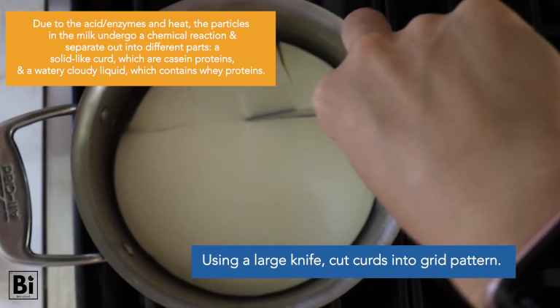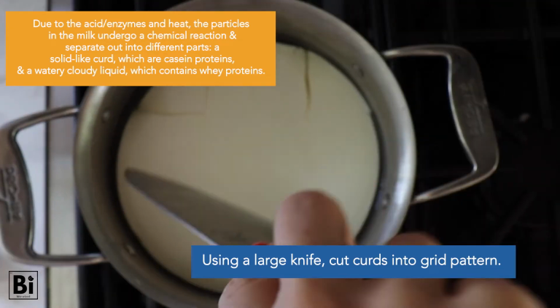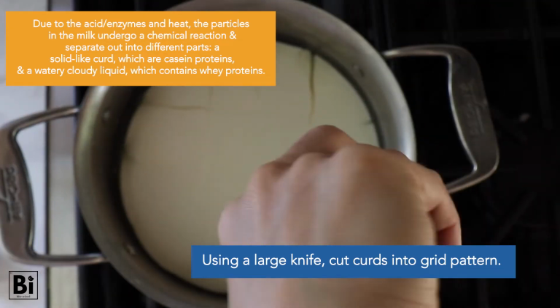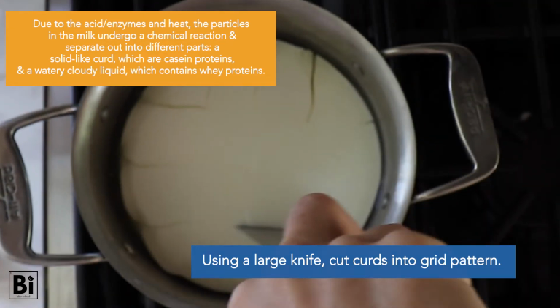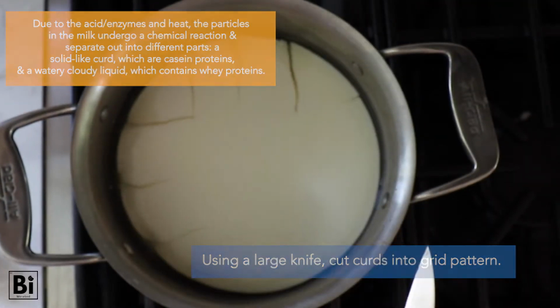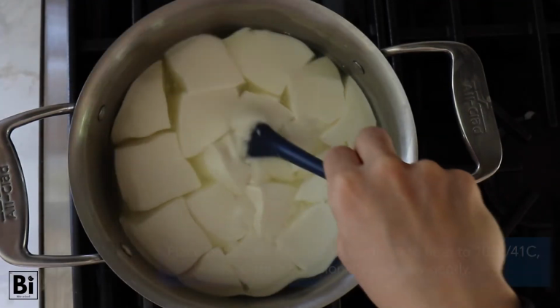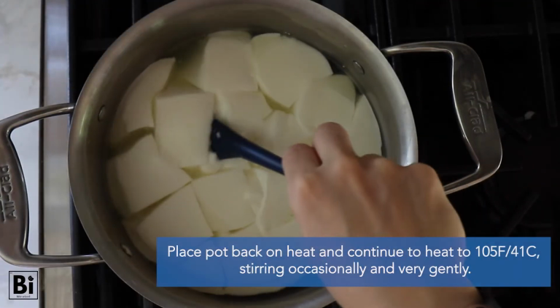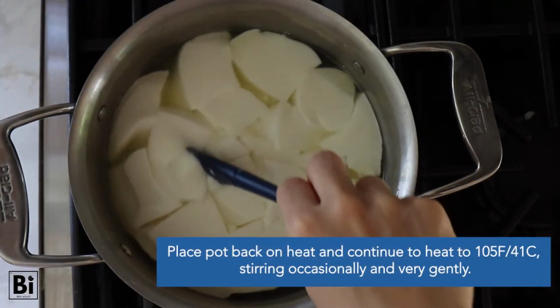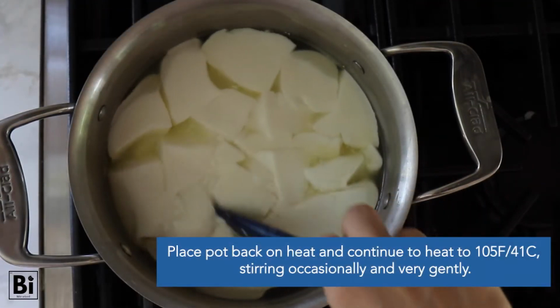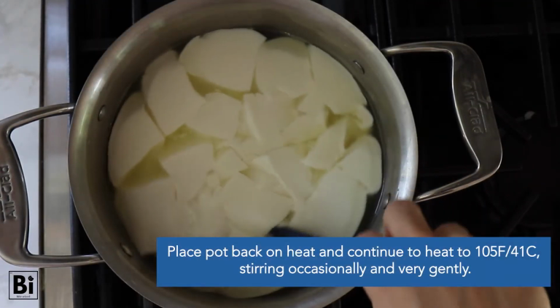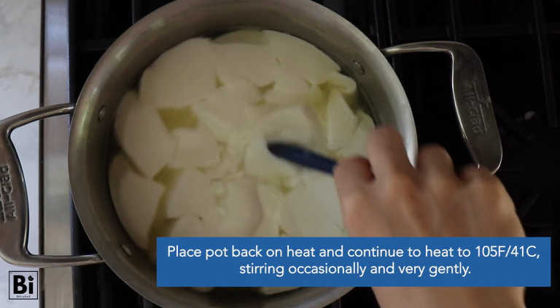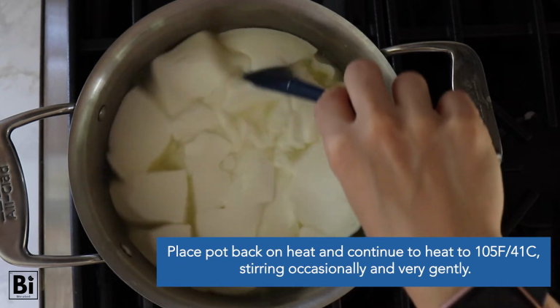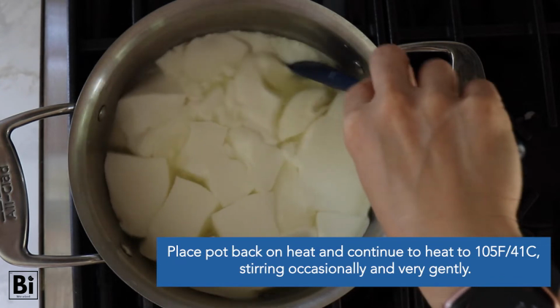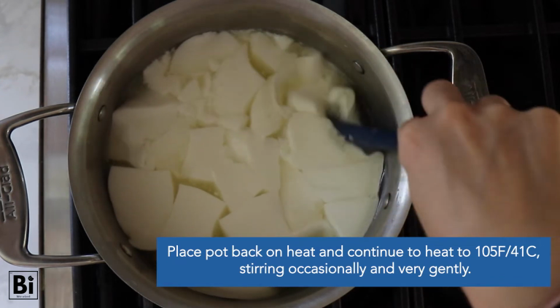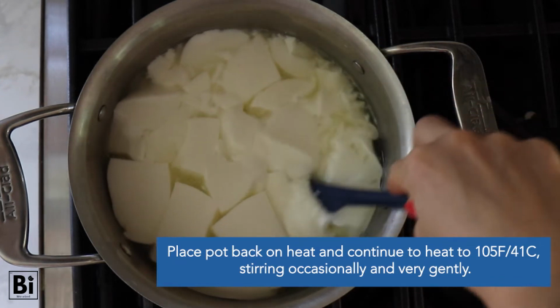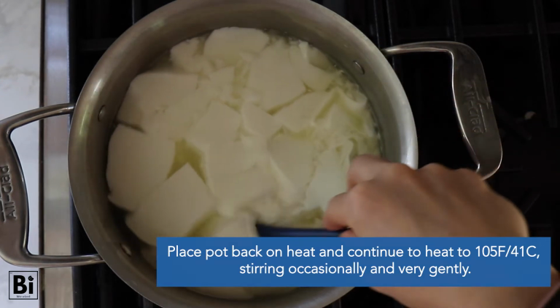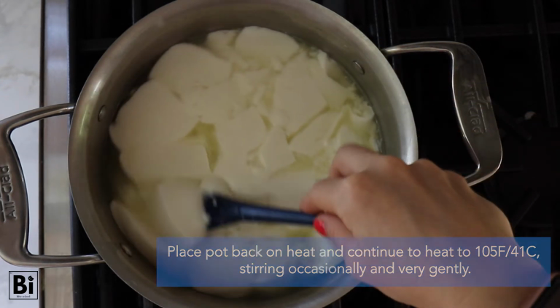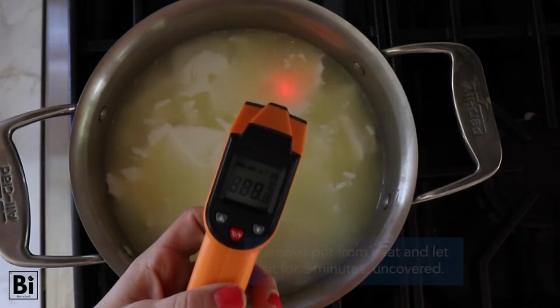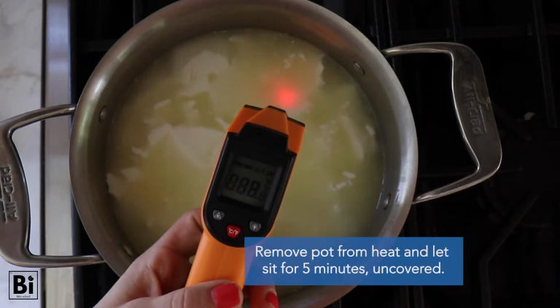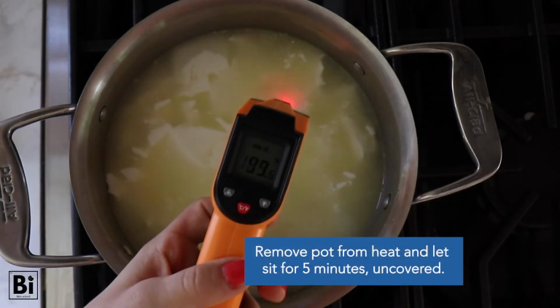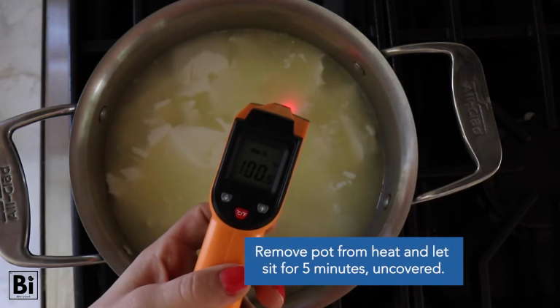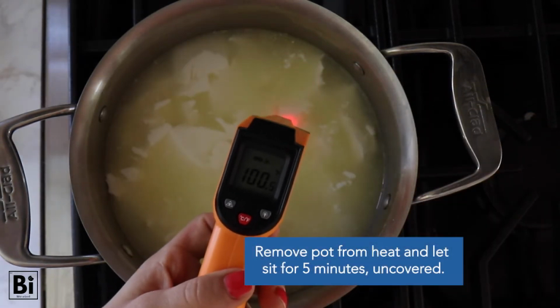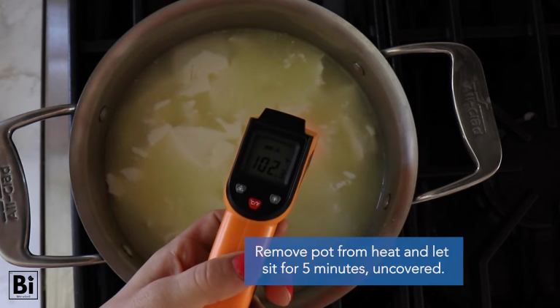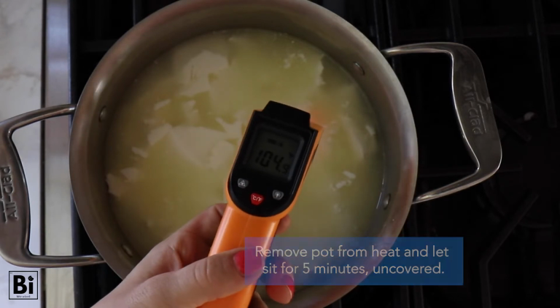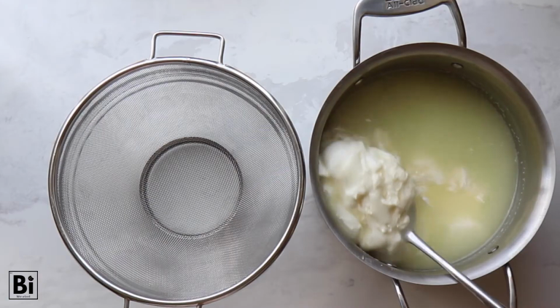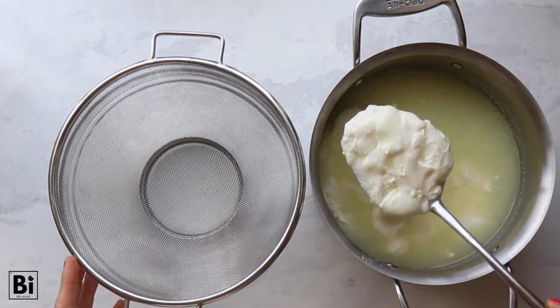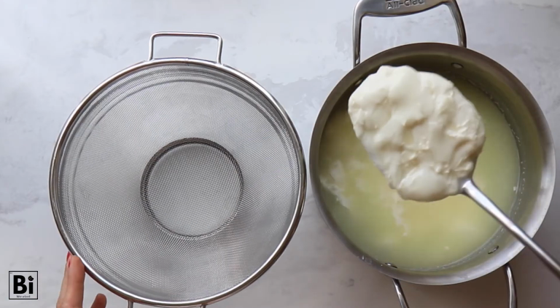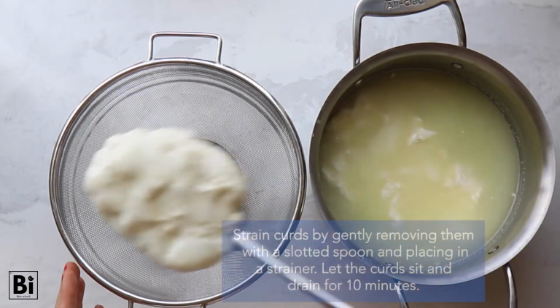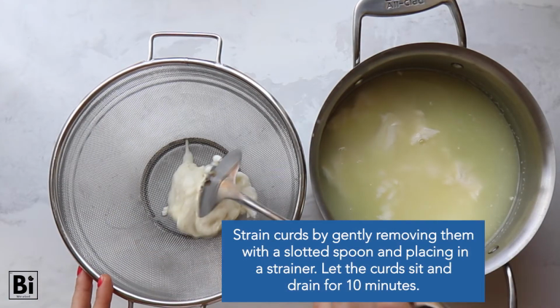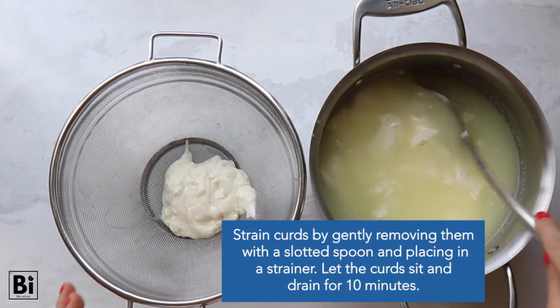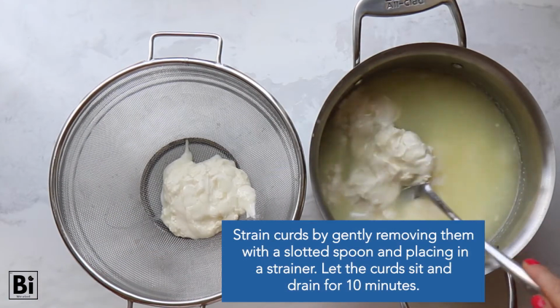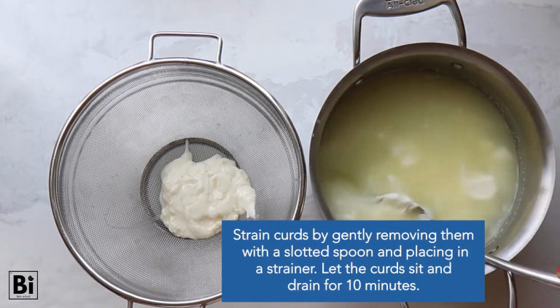Place the pot back on the heat and continue to heat it to 105 degrees Fahrenheit while stirring occasionally and very gently so as not to break up the curd too much. Then remove the pot from the heat and let it sit for another five minutes uncovered.